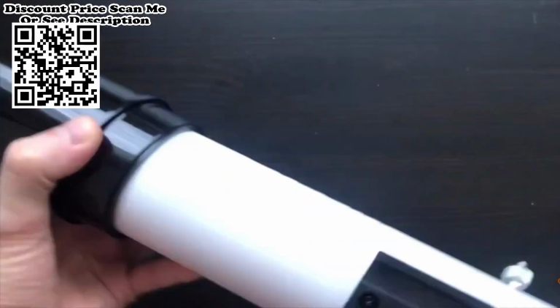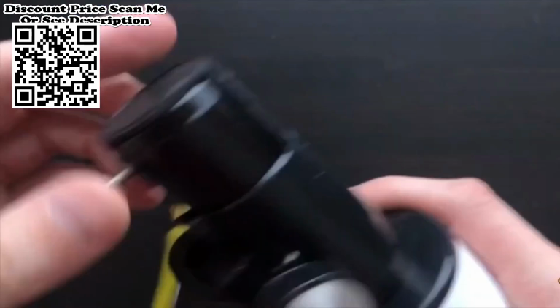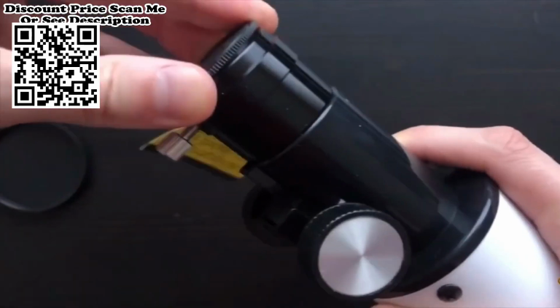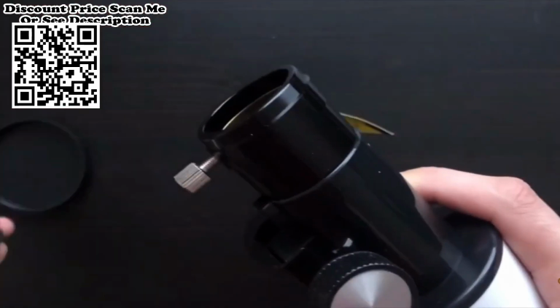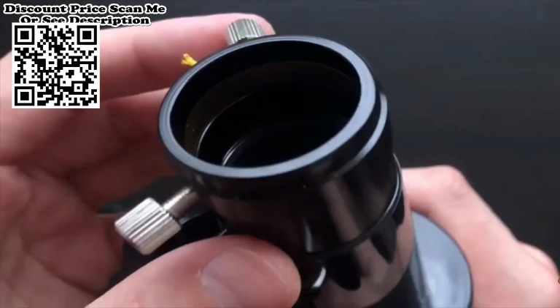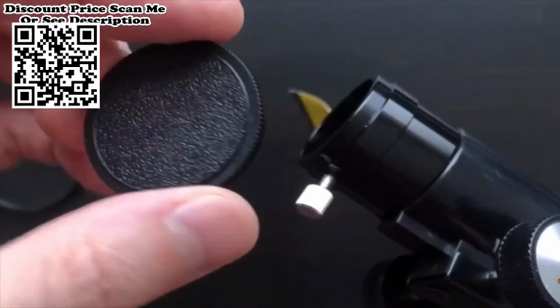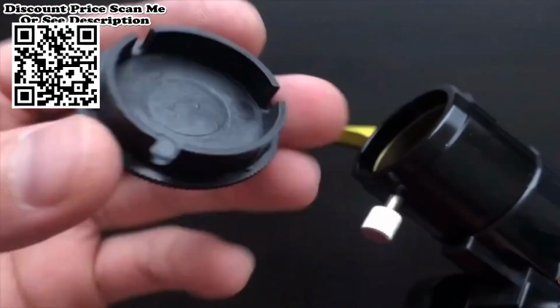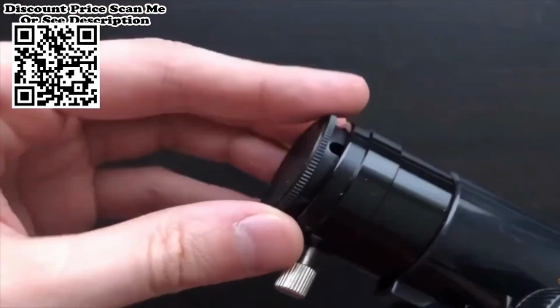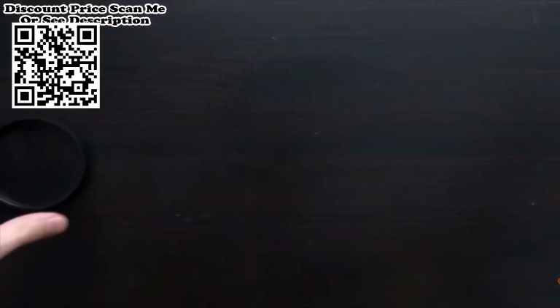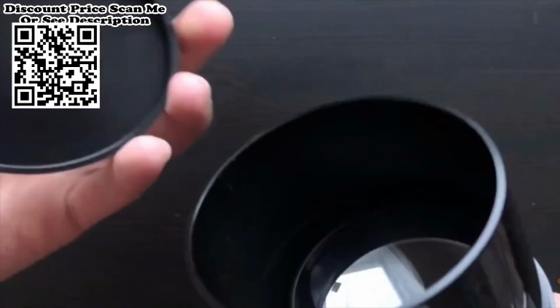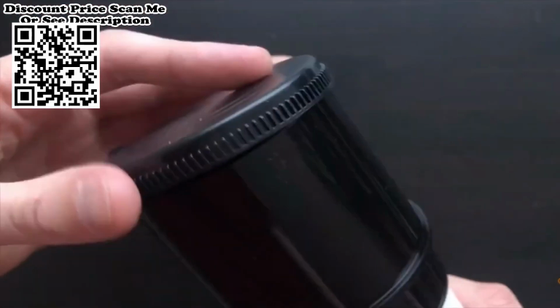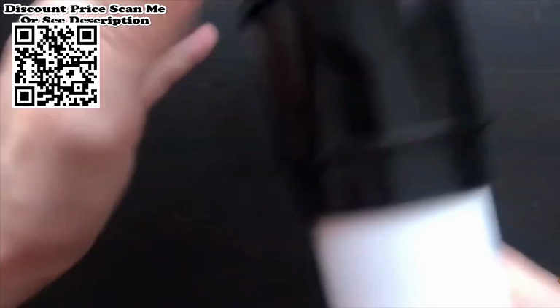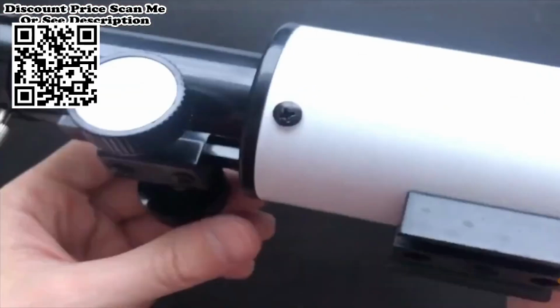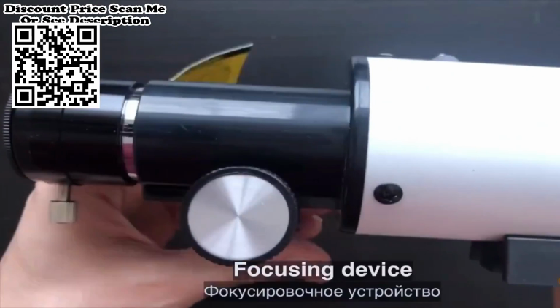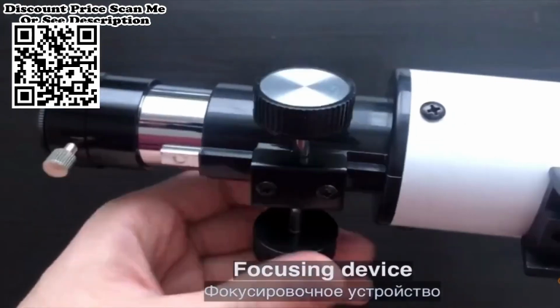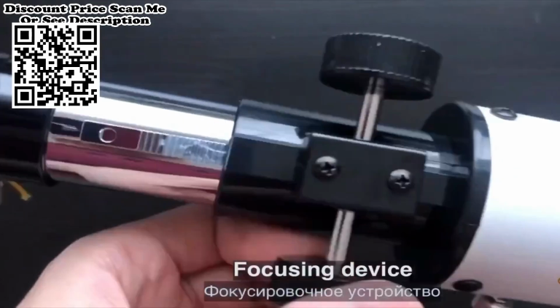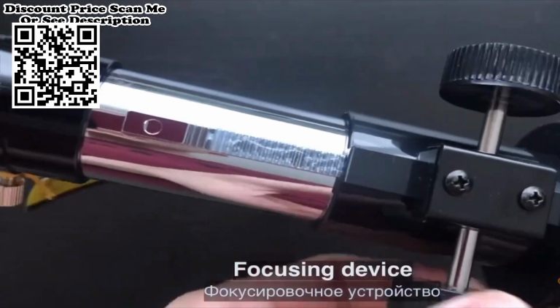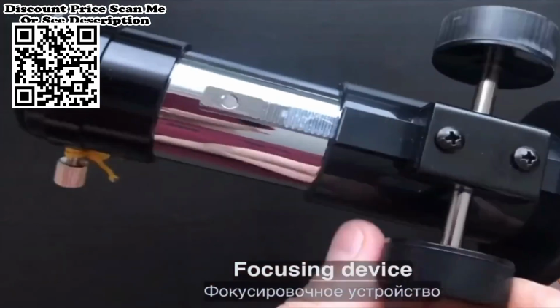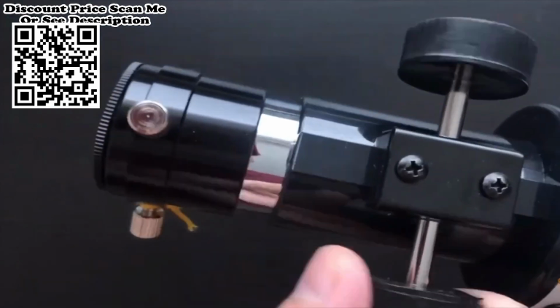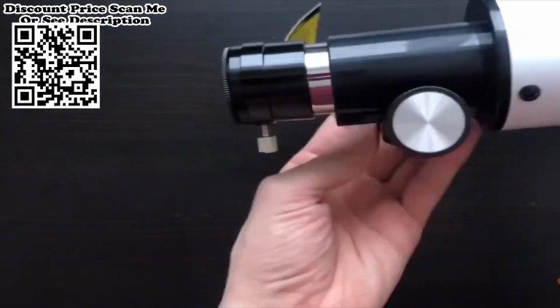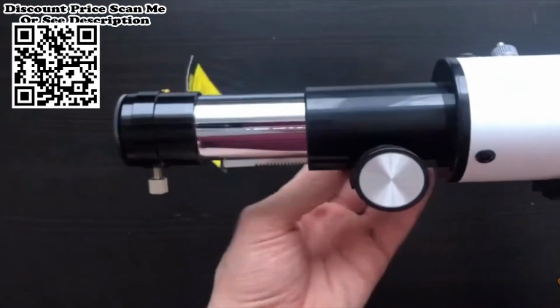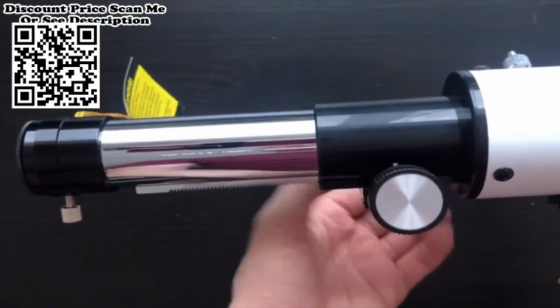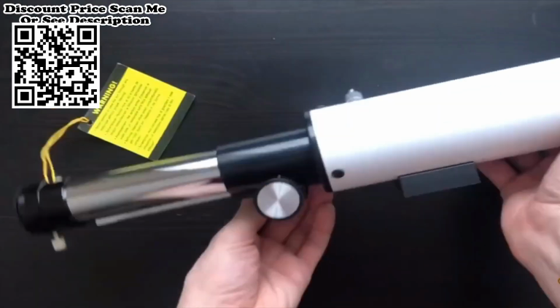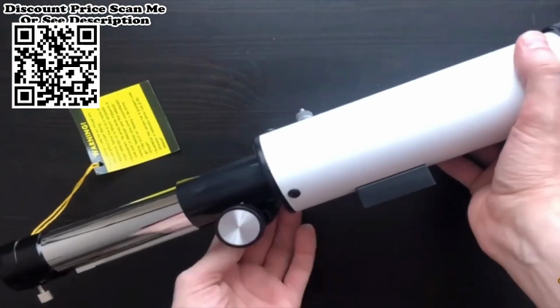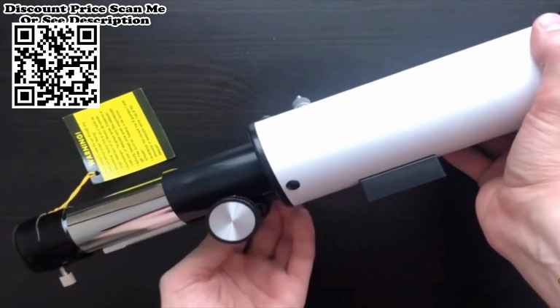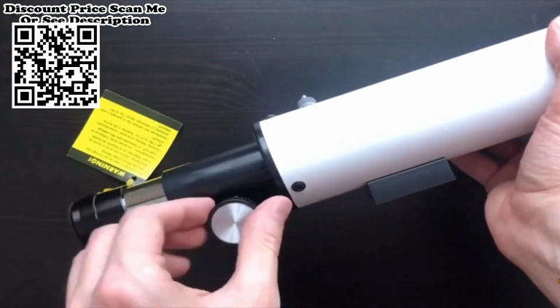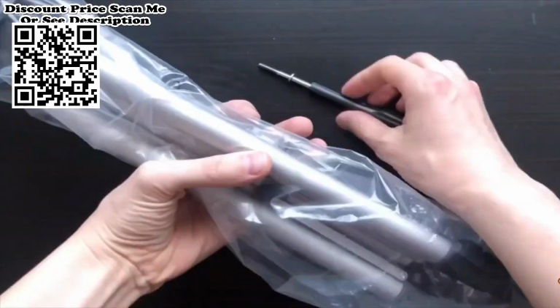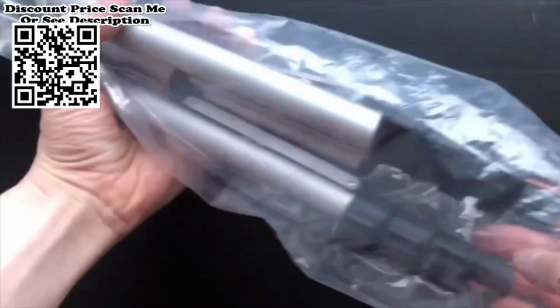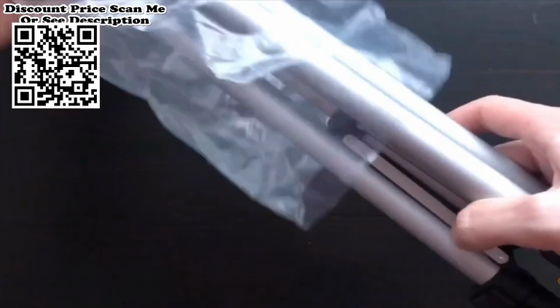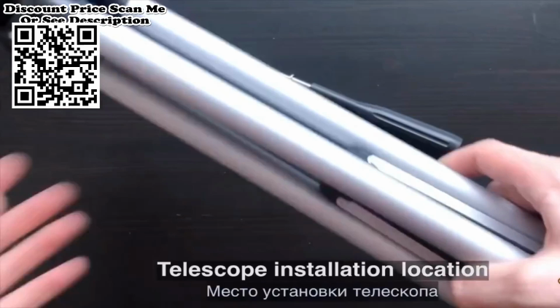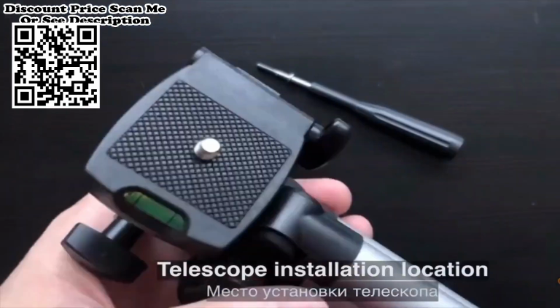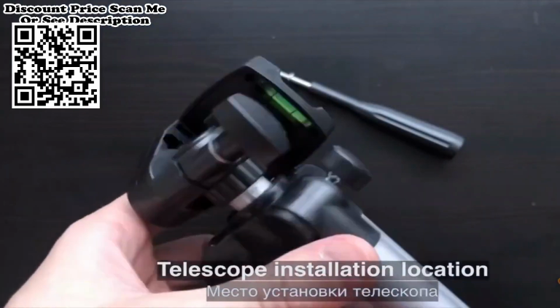Aluminum Alloy Tripod. The aluminum tripod is lightweight, making it easy to carry for an adult or a kid, and its load capacity is up to 1 kg.